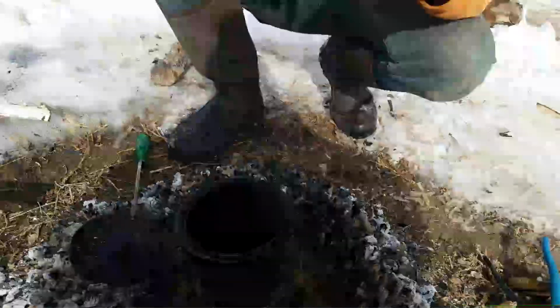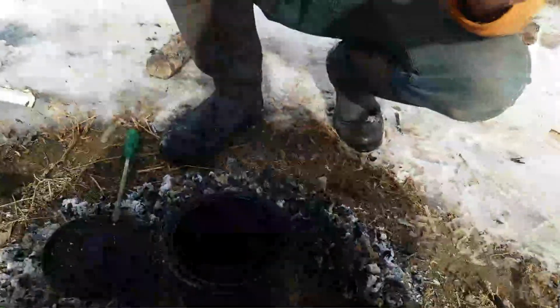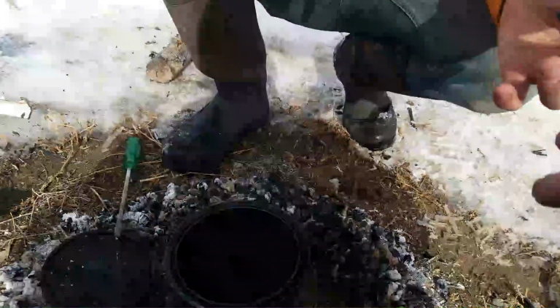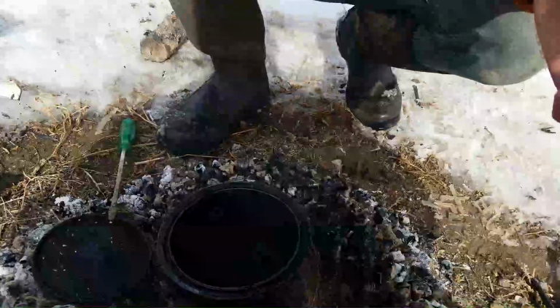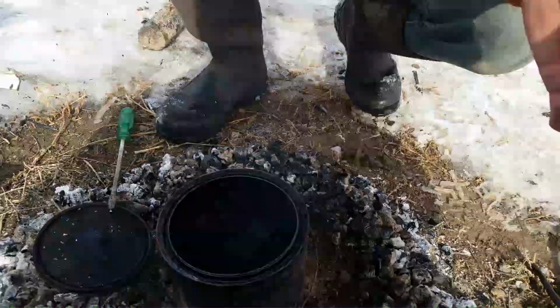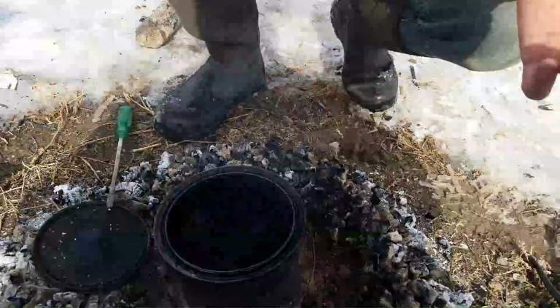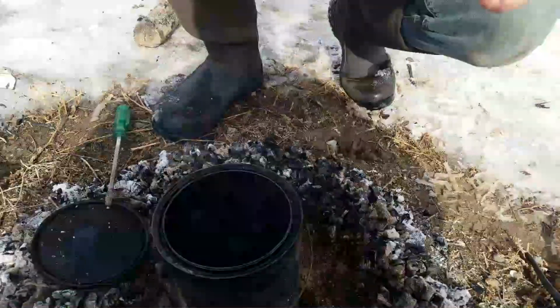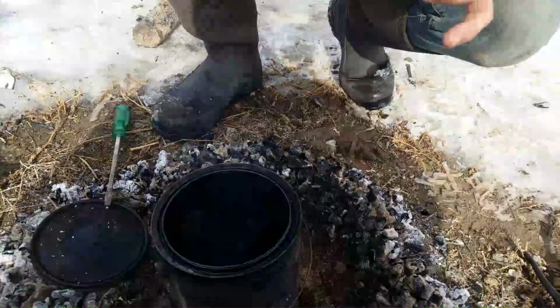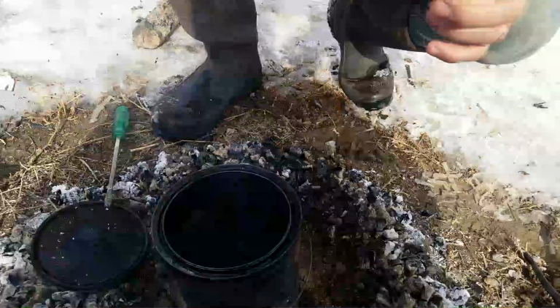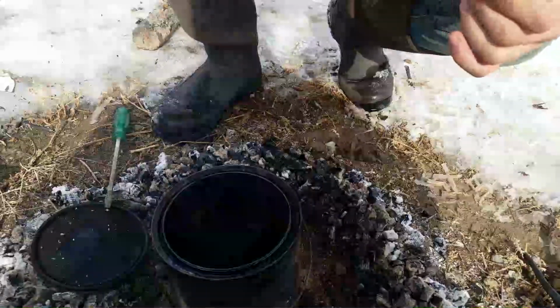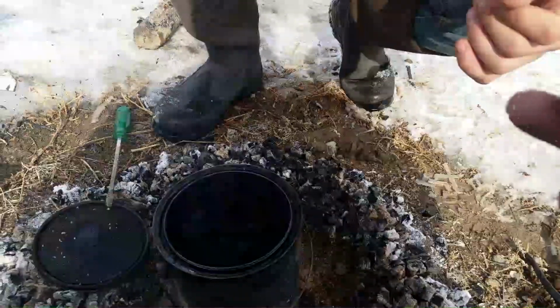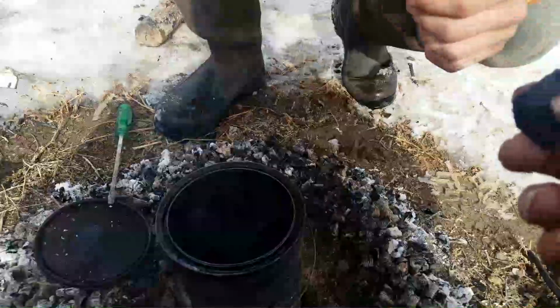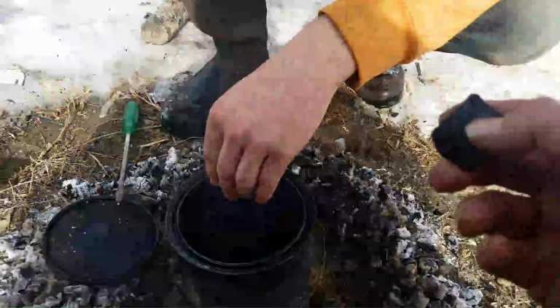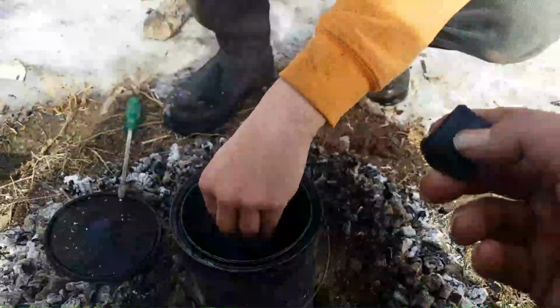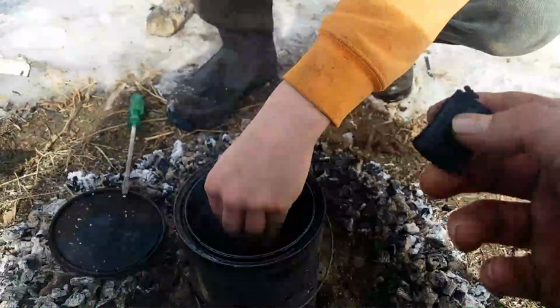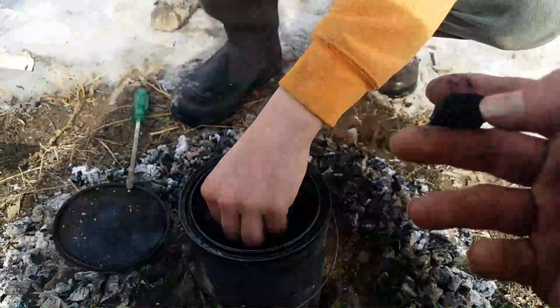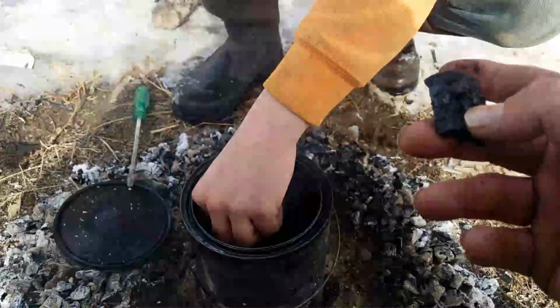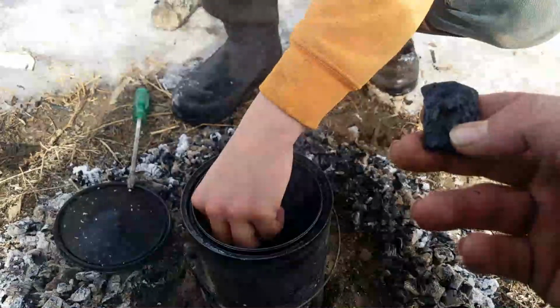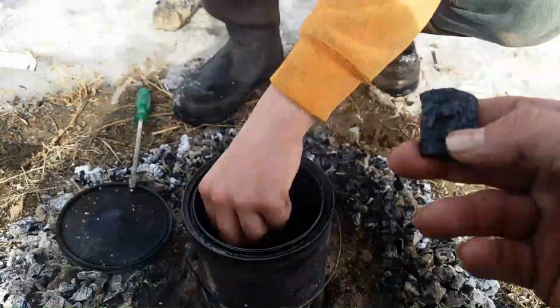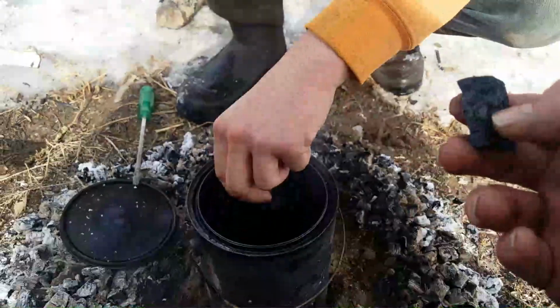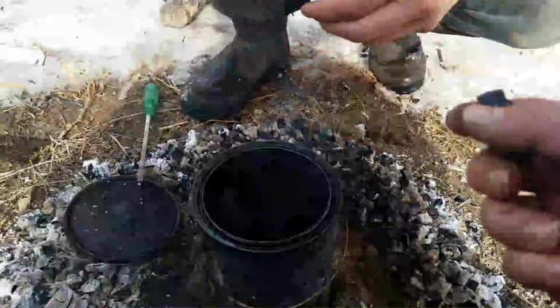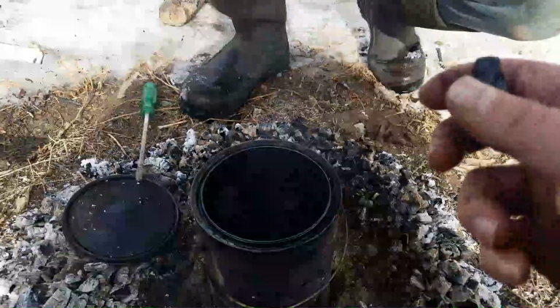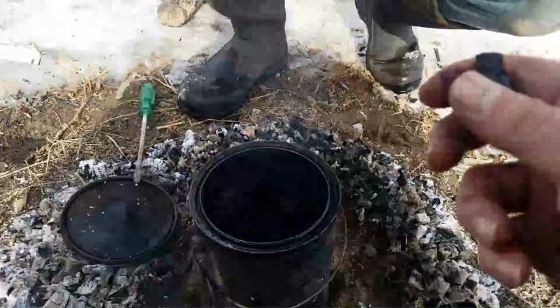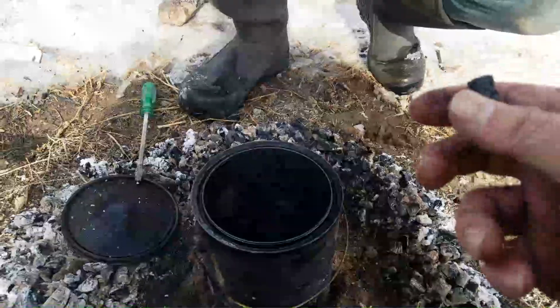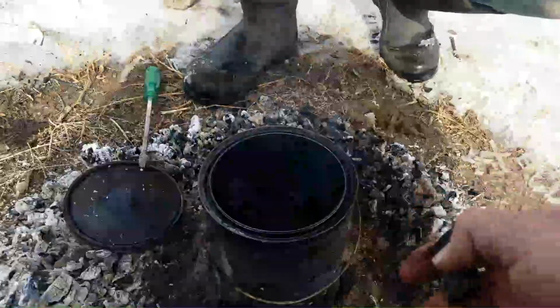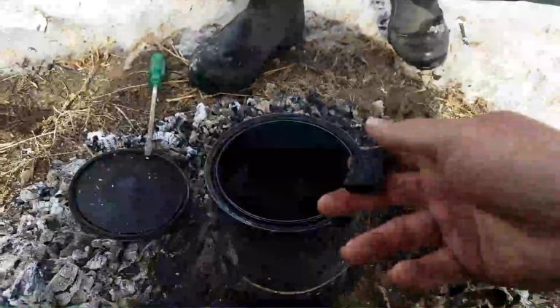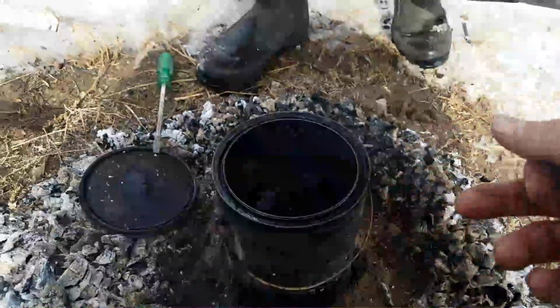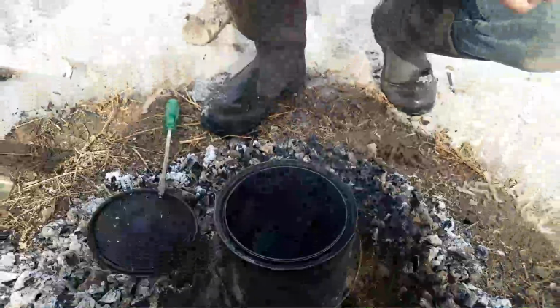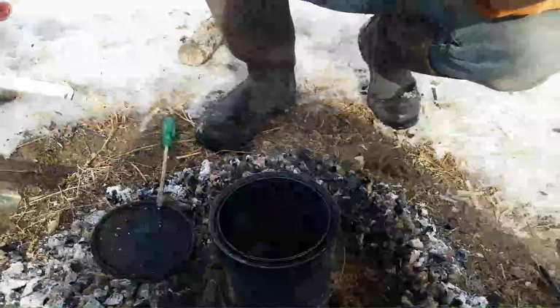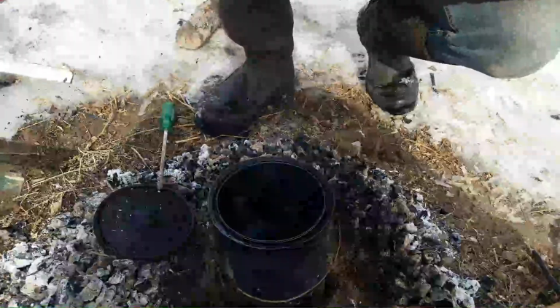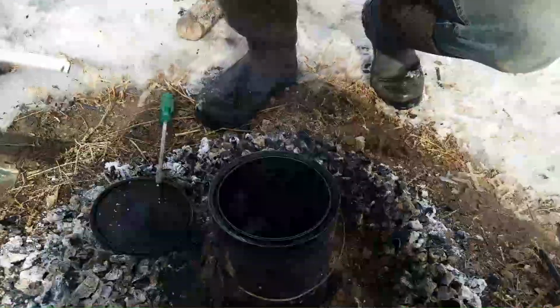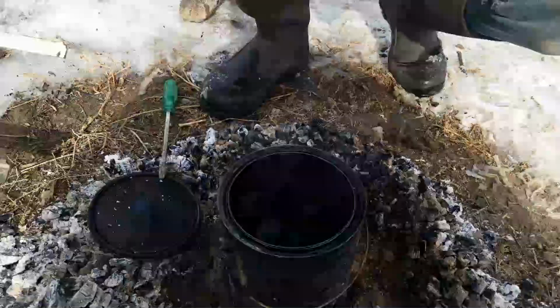It's not hot? Mm-hmm. Not even hot in there. Well, that was cool. Maybe we'll cook supper on that later.